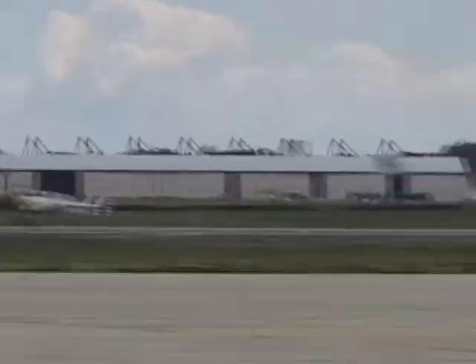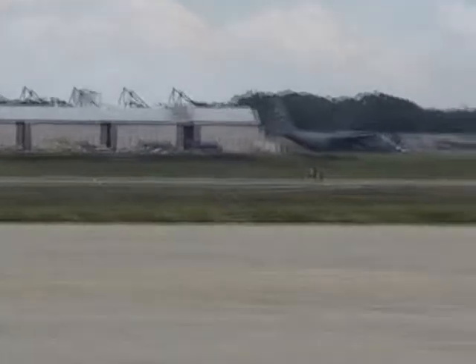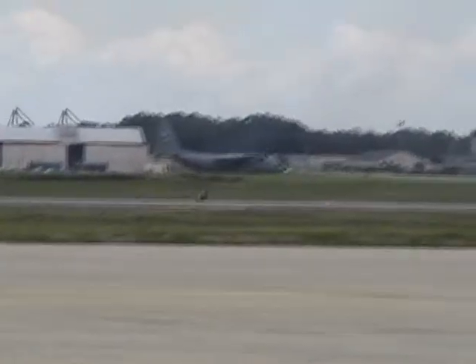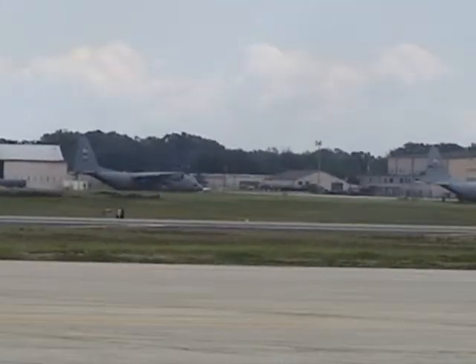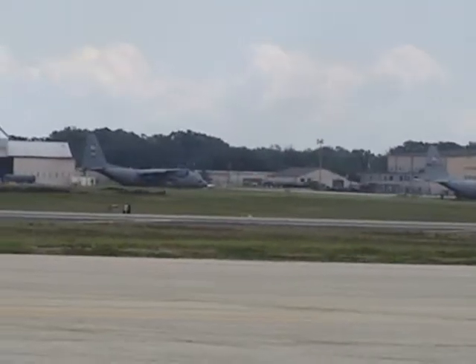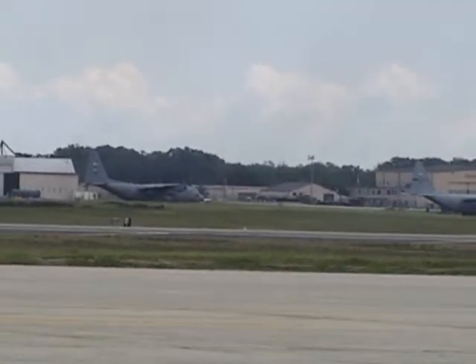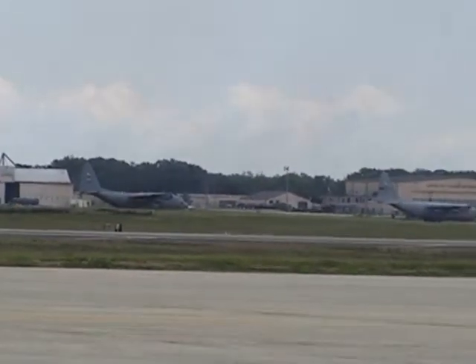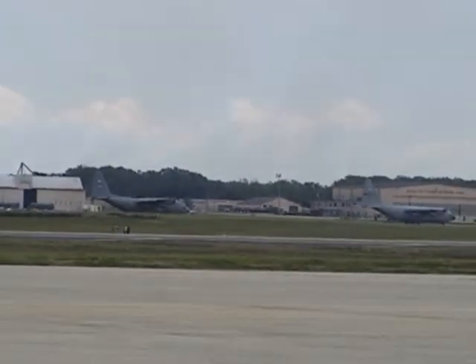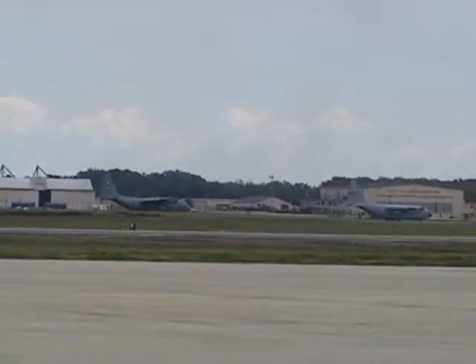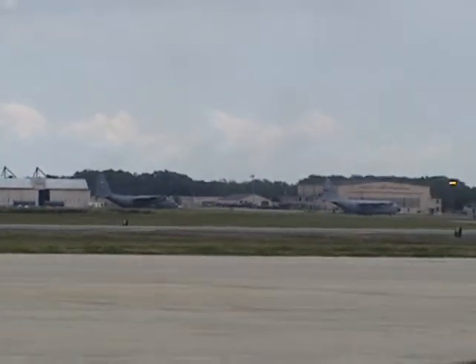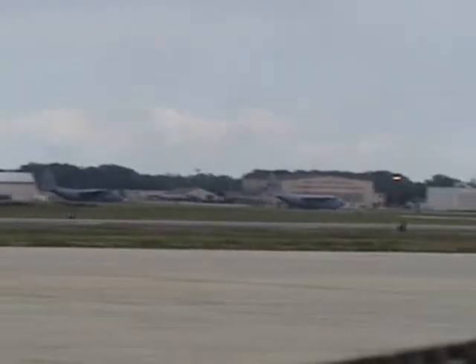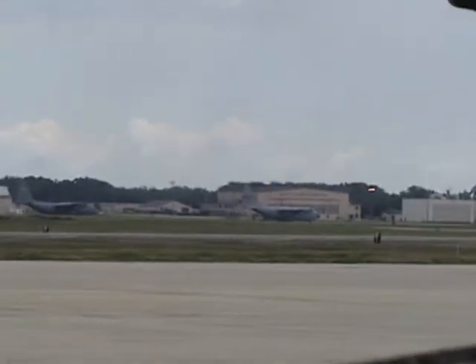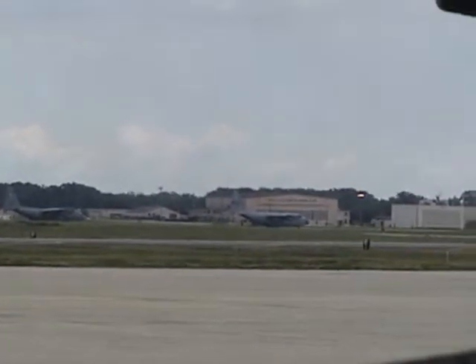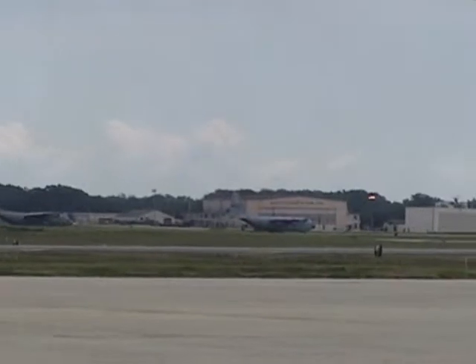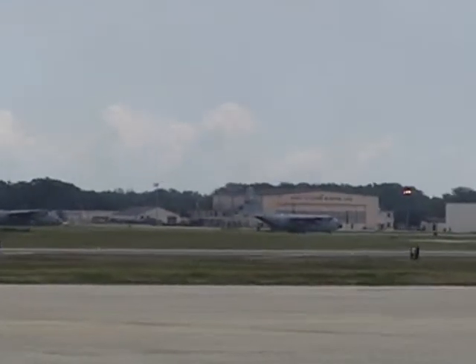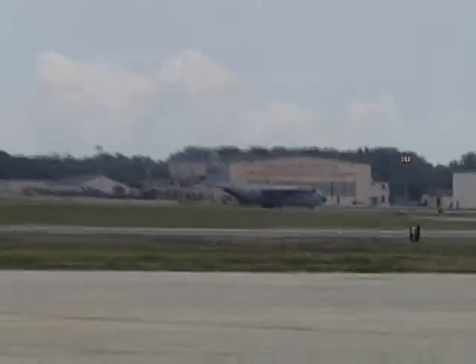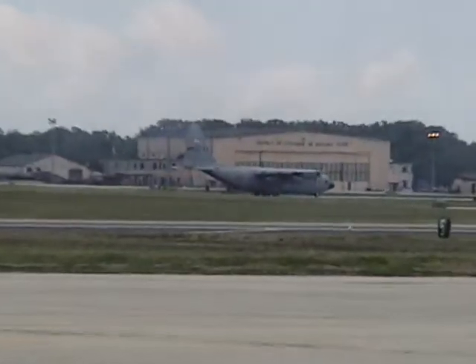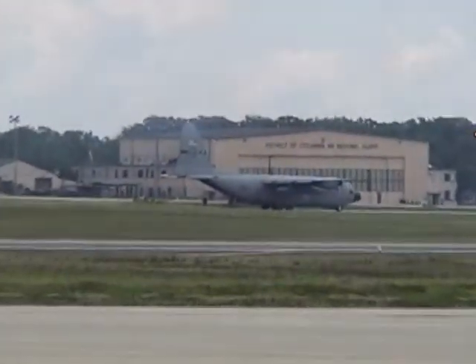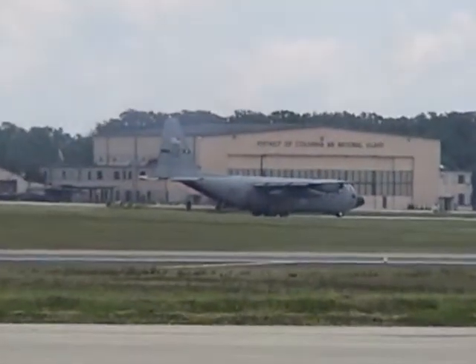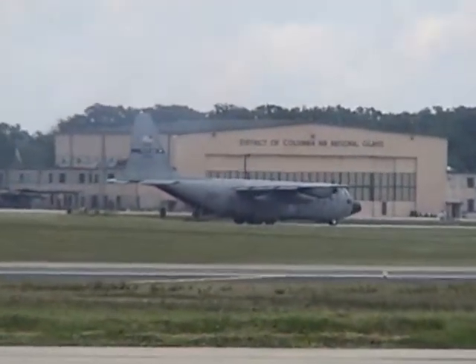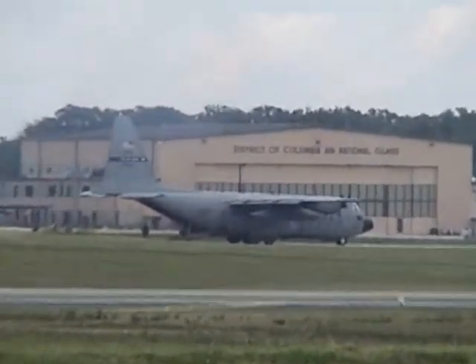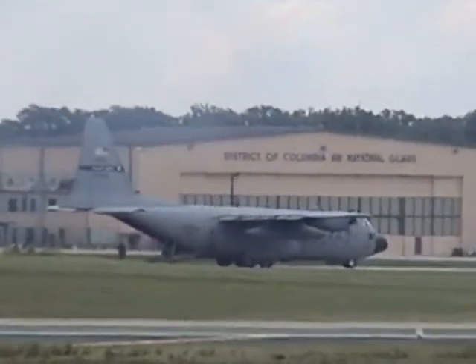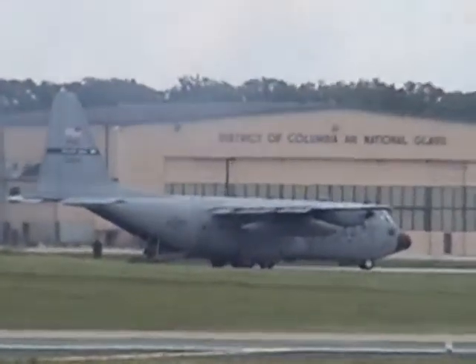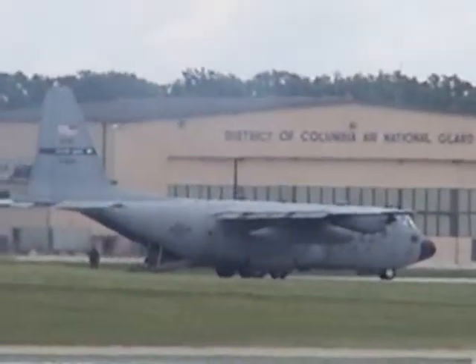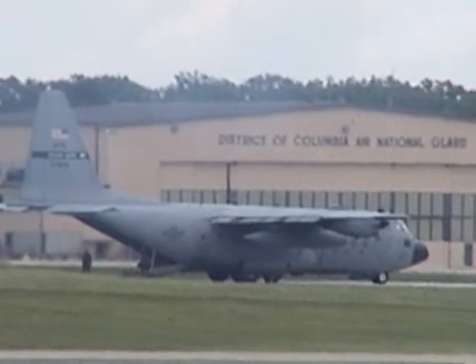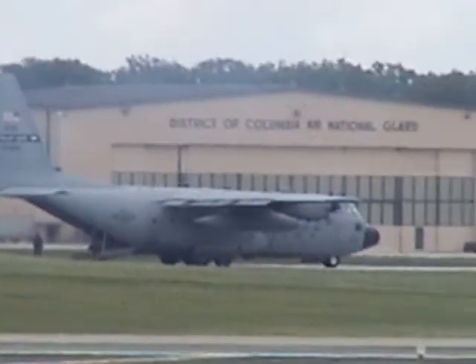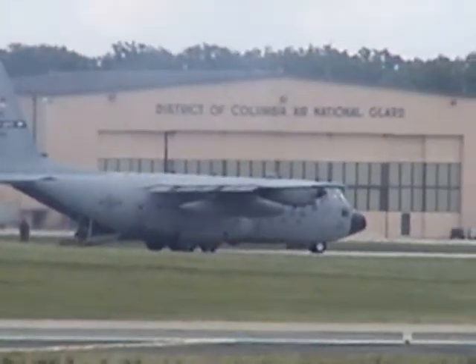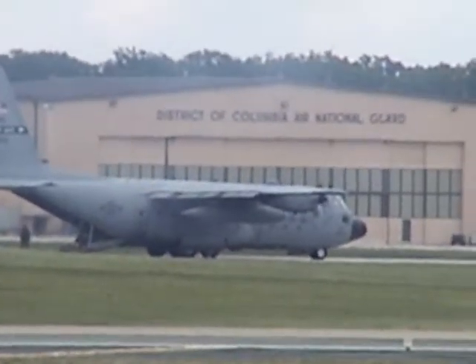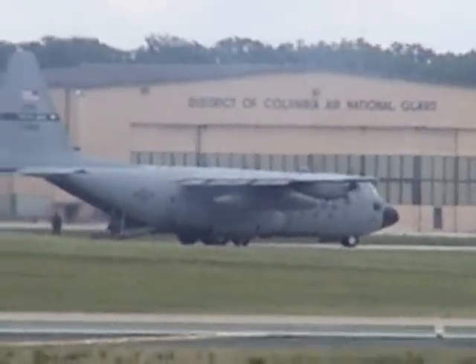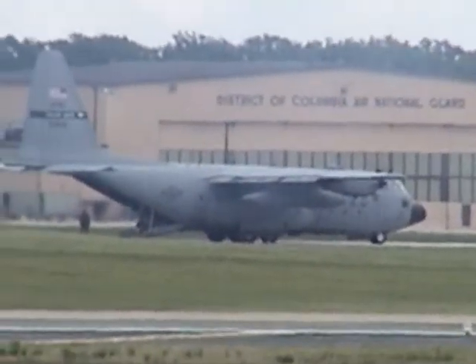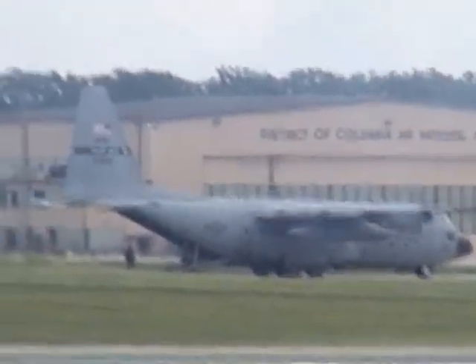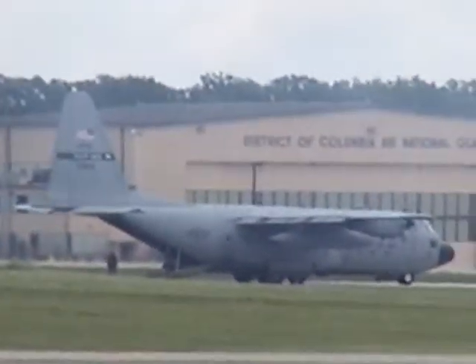Straight ahead on the runway, the forward visibility is blind. What you do is look out the left and right side, keep an equal amount of concrete between you and the grass. Equal amount on the left, equal amount on the right — I must be on the center line, I must be okay.